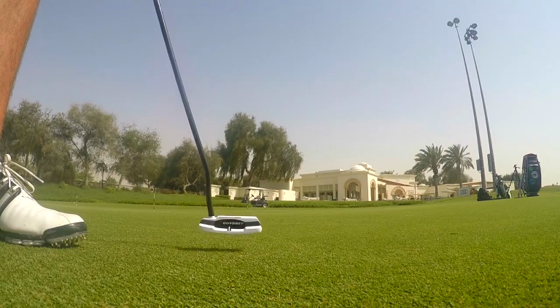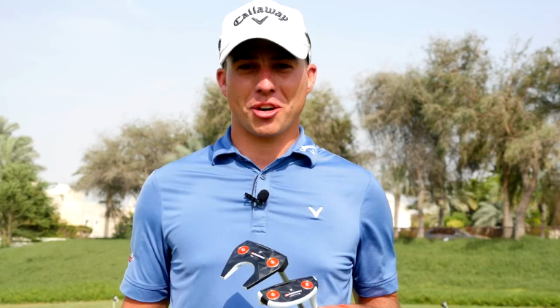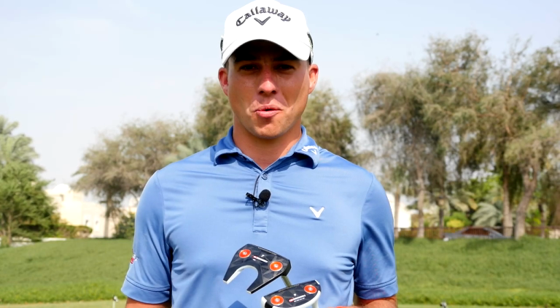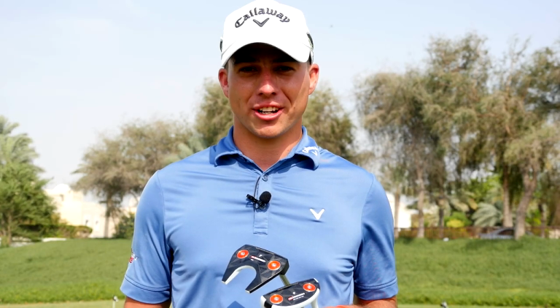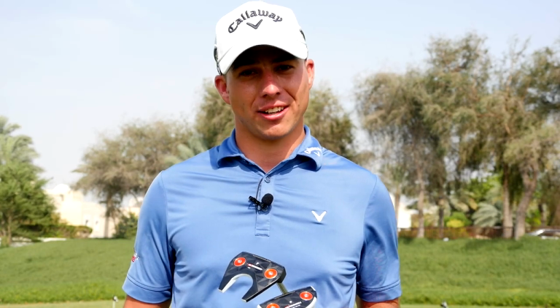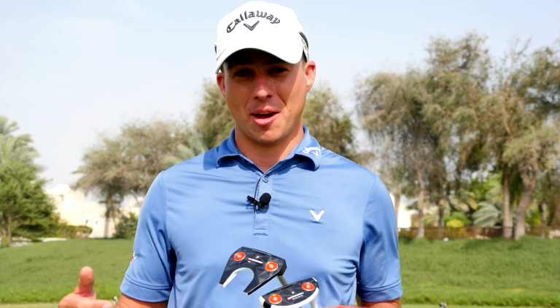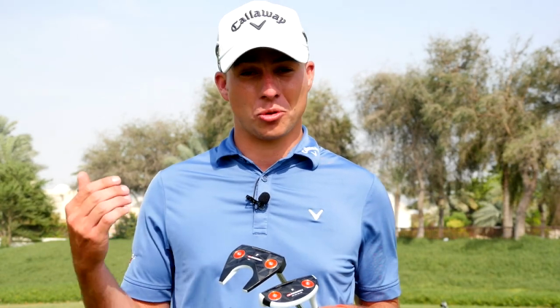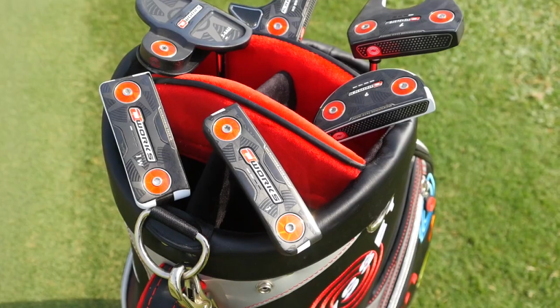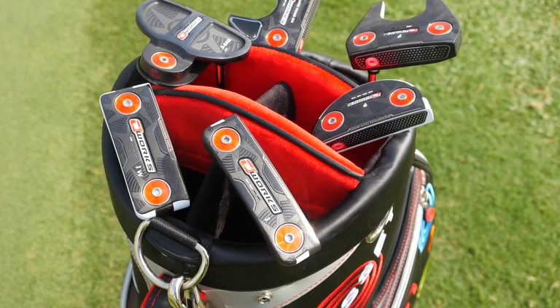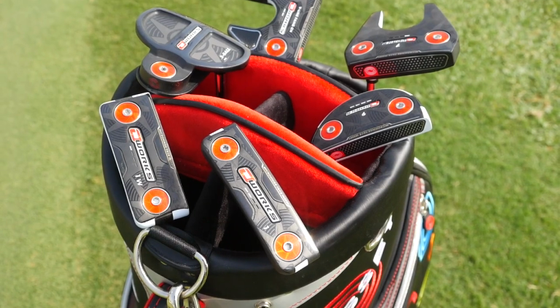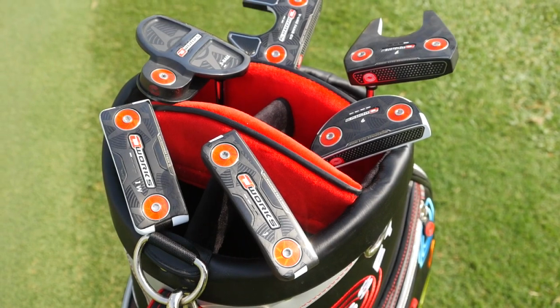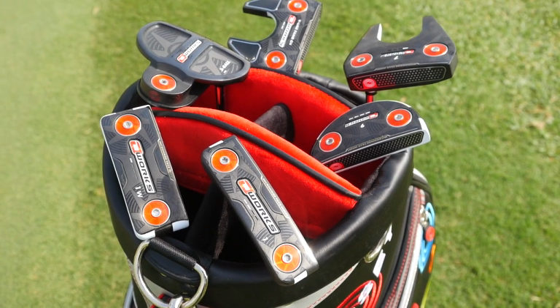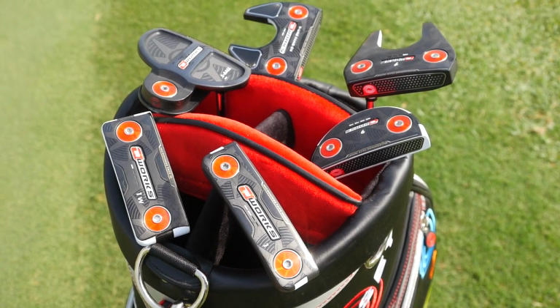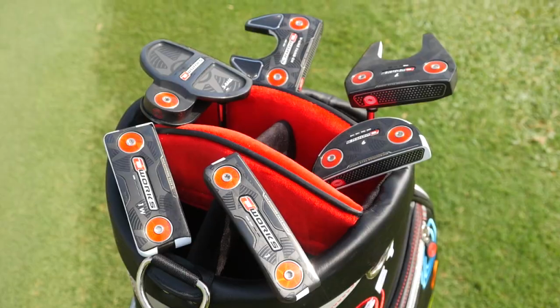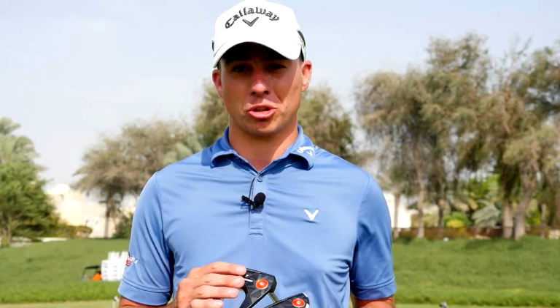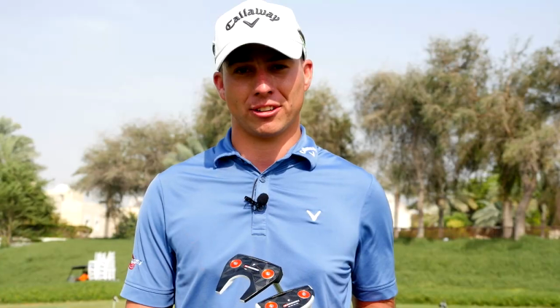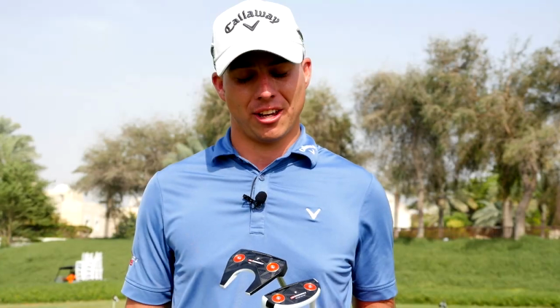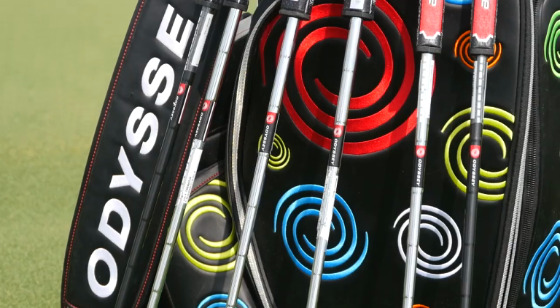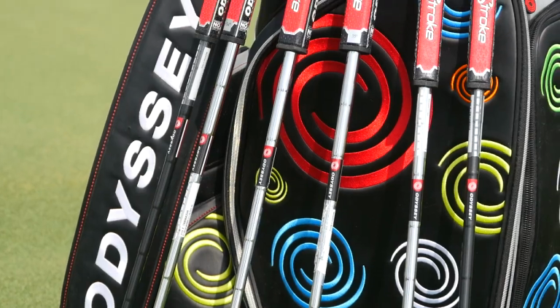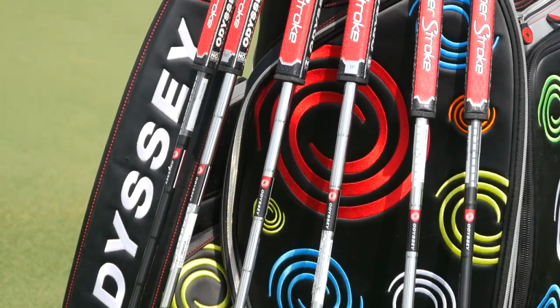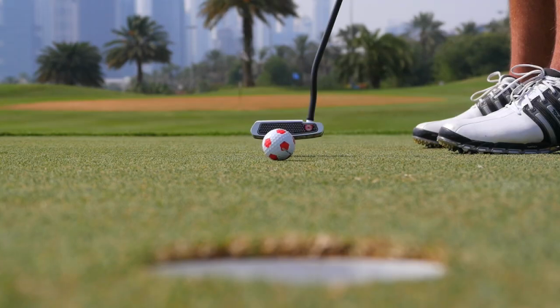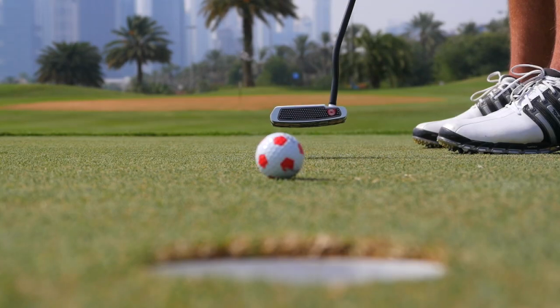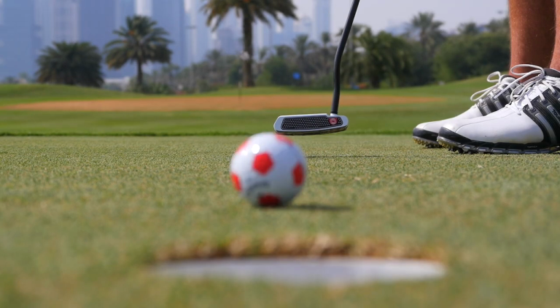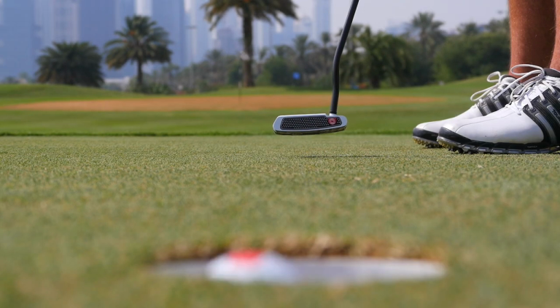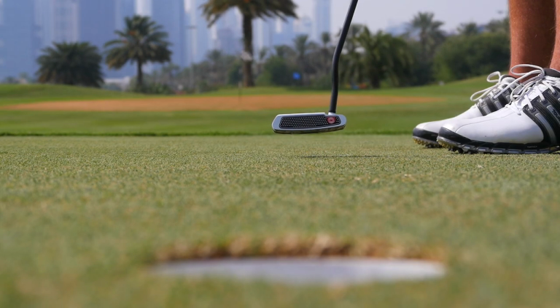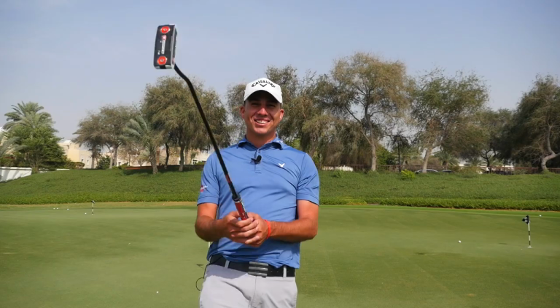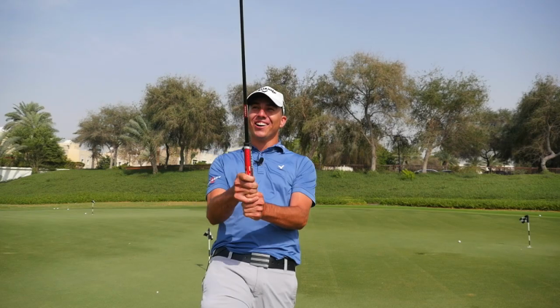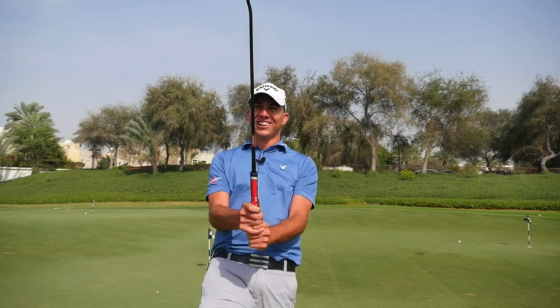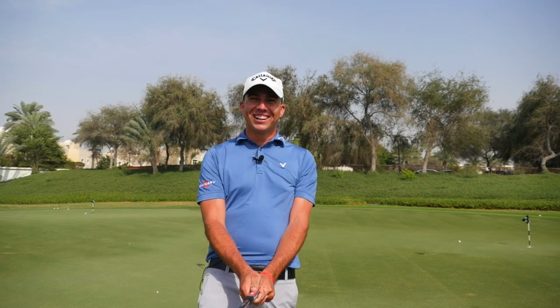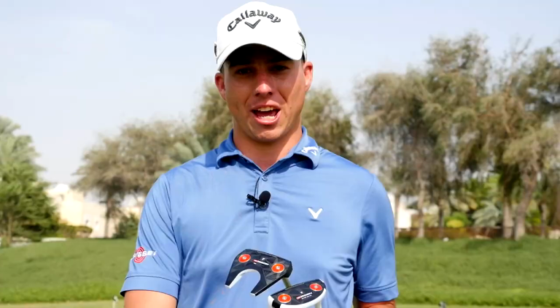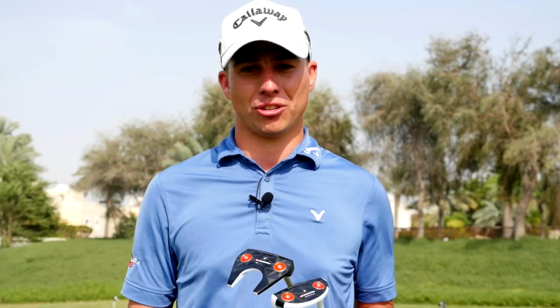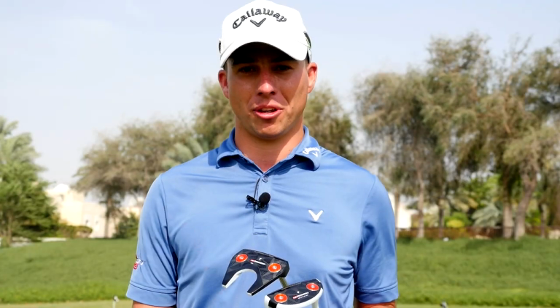Thanks very much for watching. I'm sure I'm going to see you soon on the putting green to try out the new O-Works putters. They are fantastic — they really benefit your golf game and I'm sure you're going to have a good time with them.